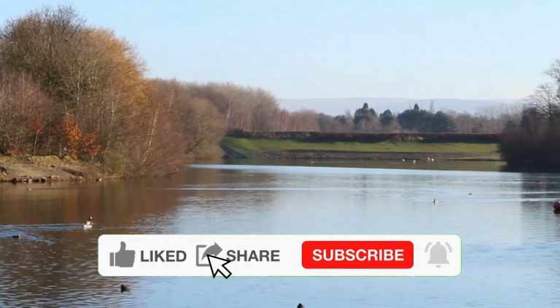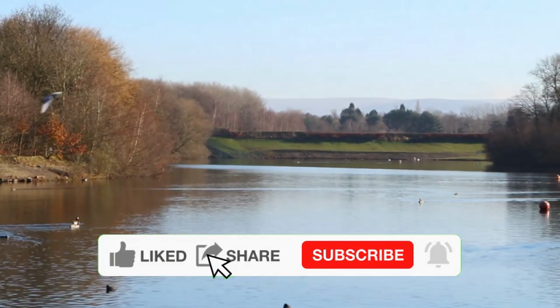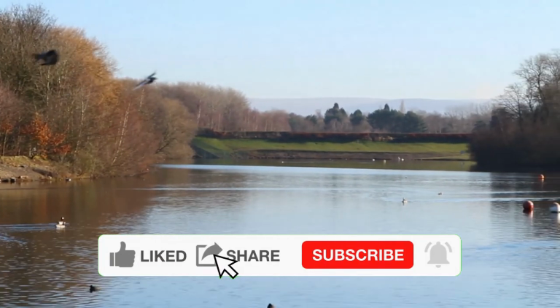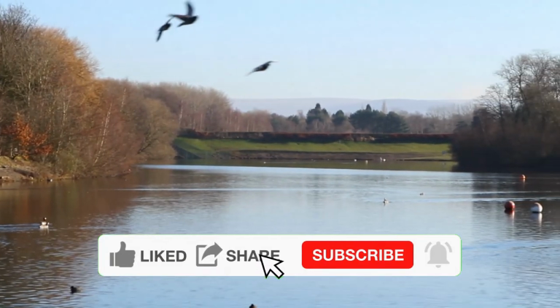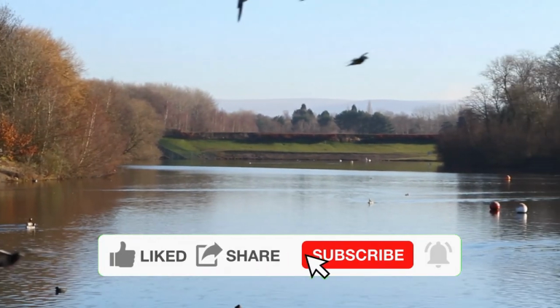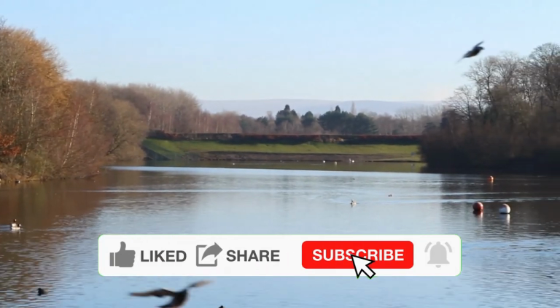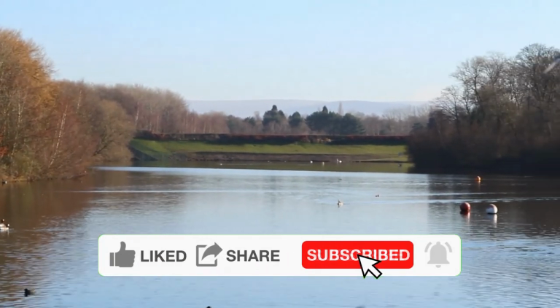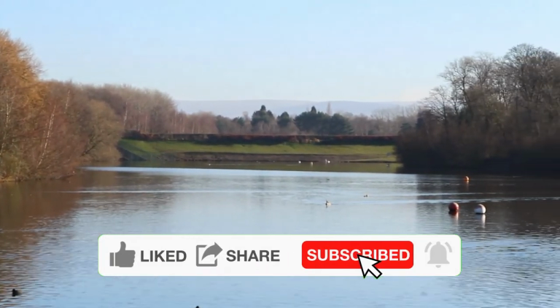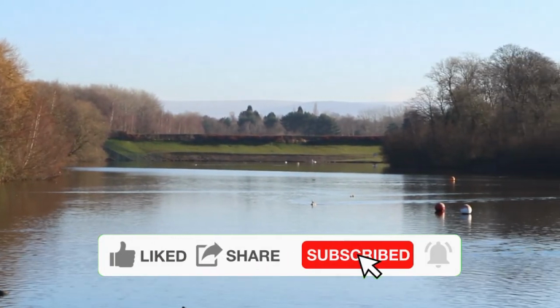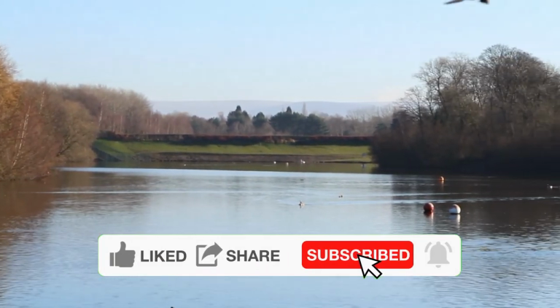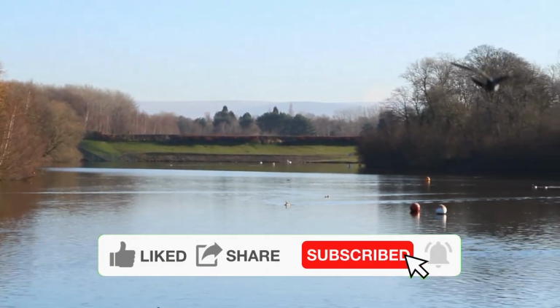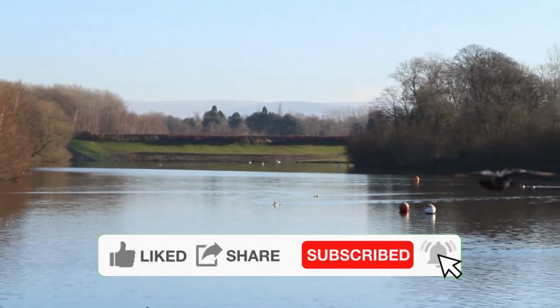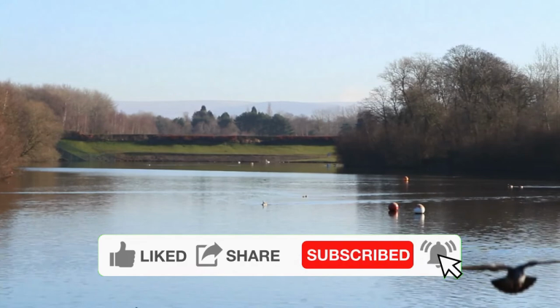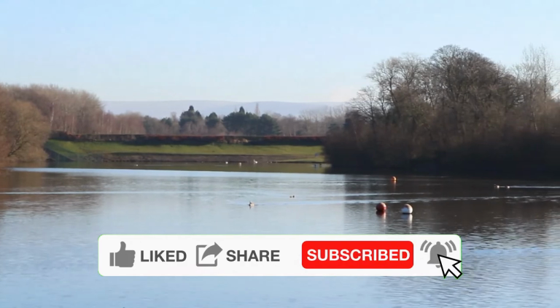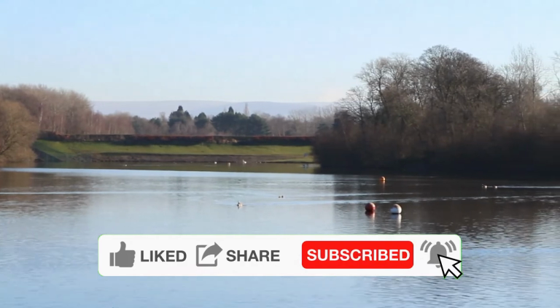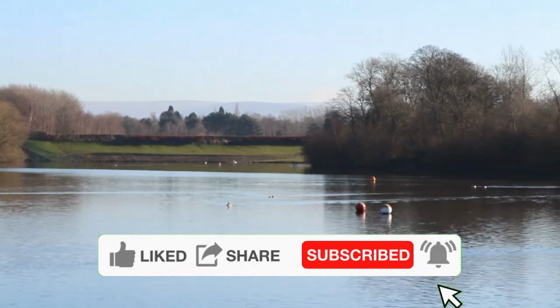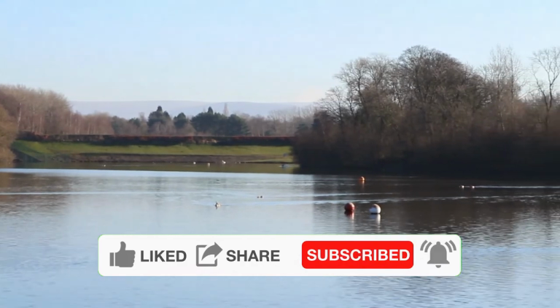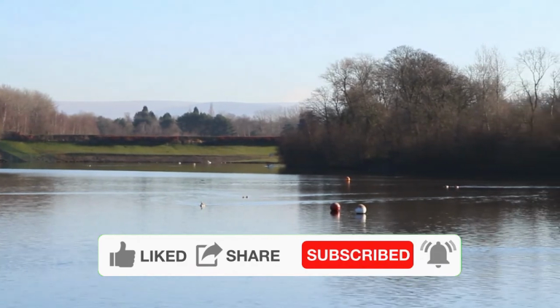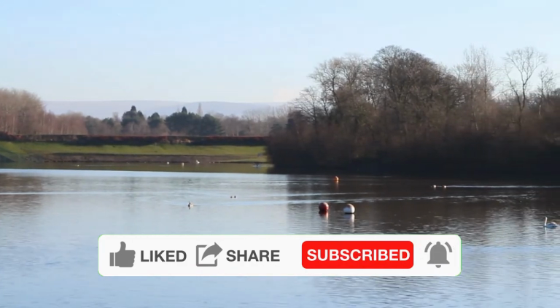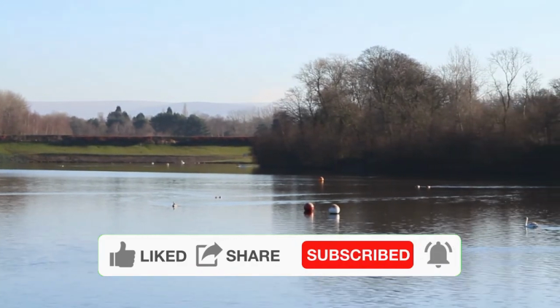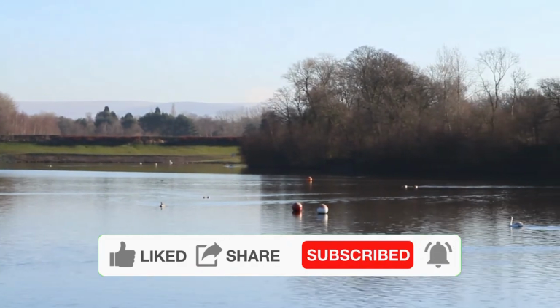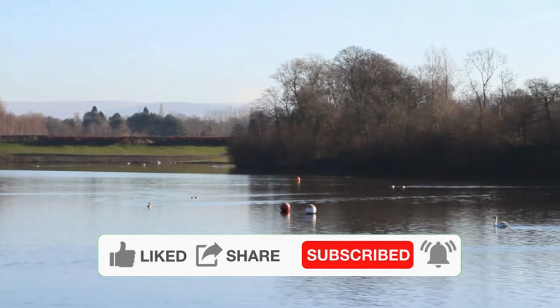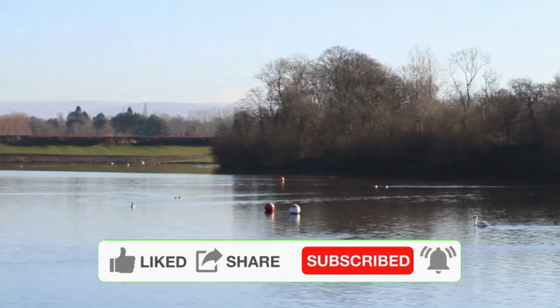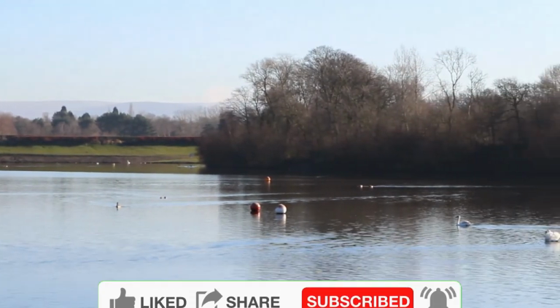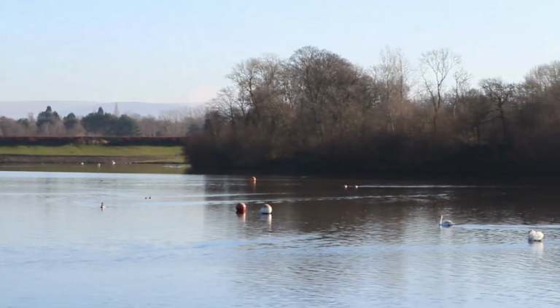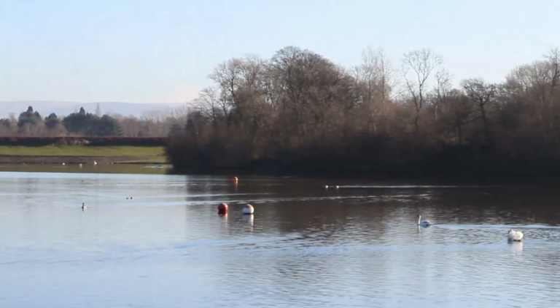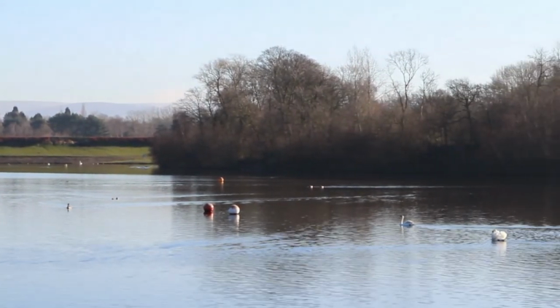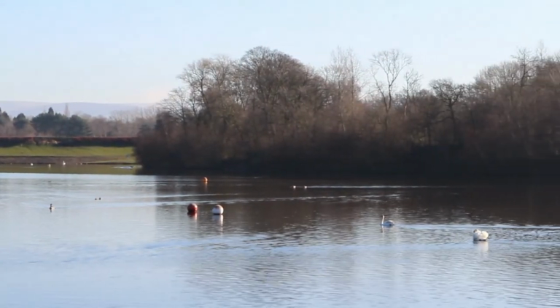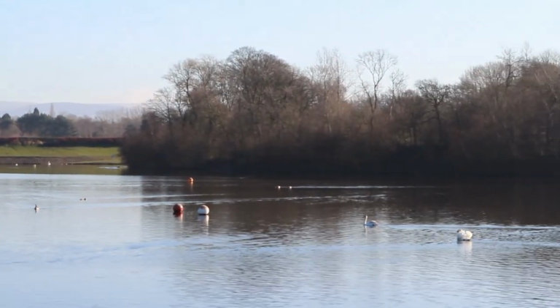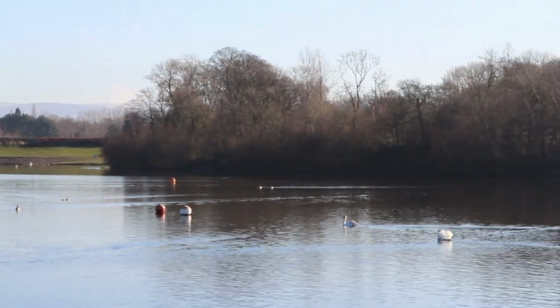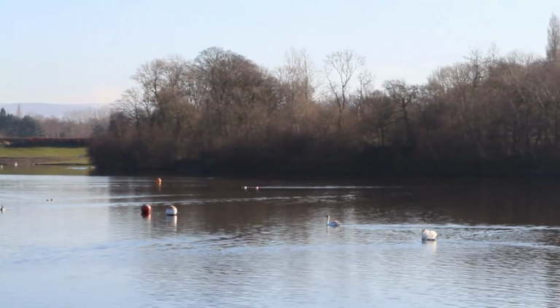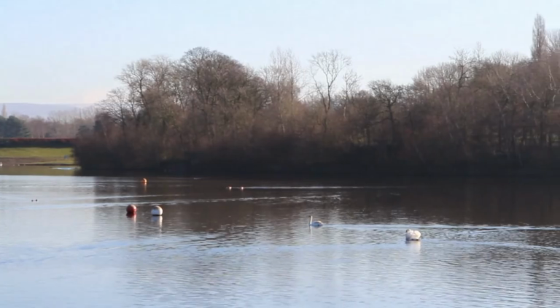When feeding blackbirds, open-topped tables should be used or food should be scattered on the ground near cover. Hanging feeders are unsuitable.